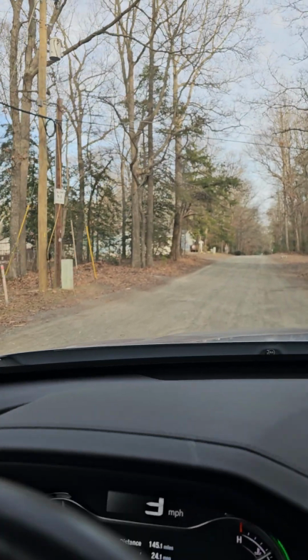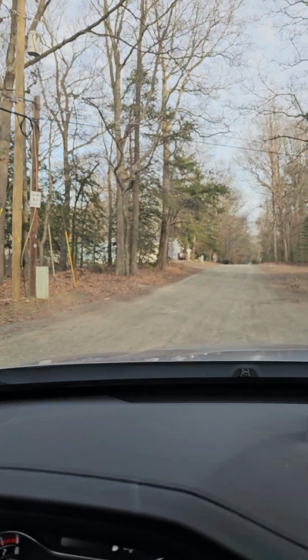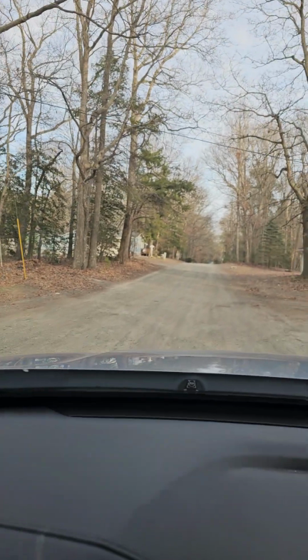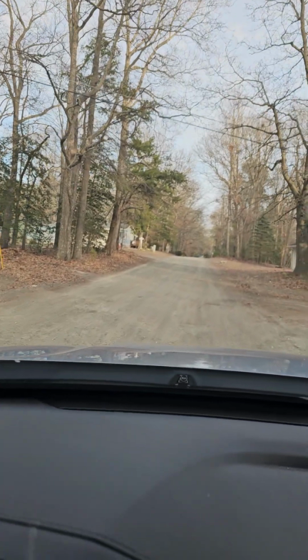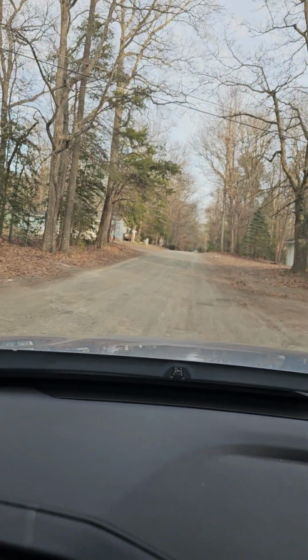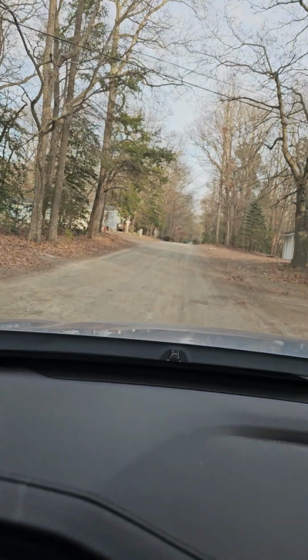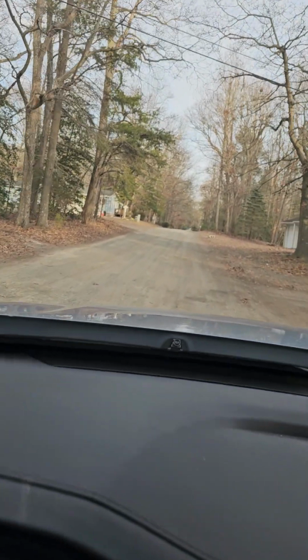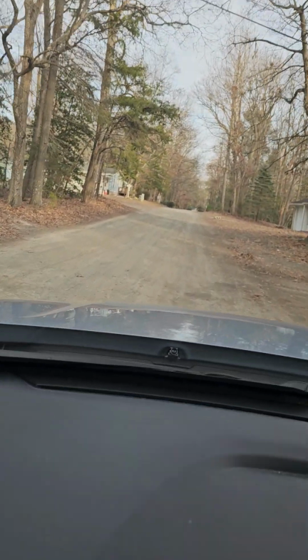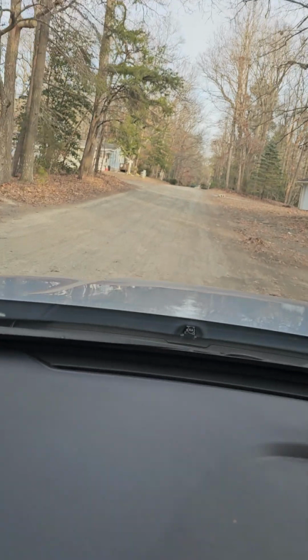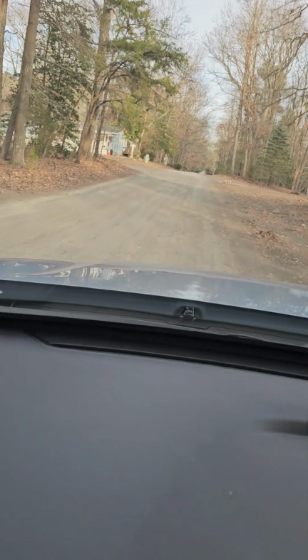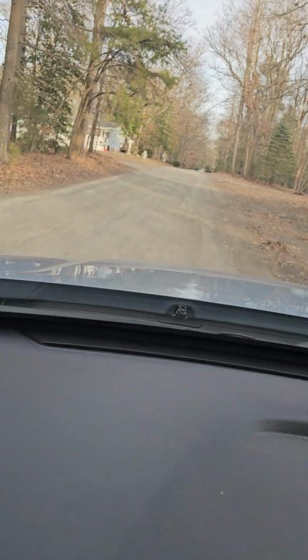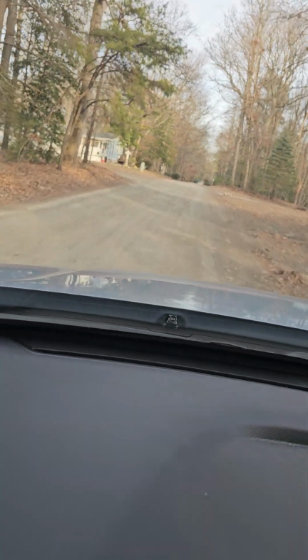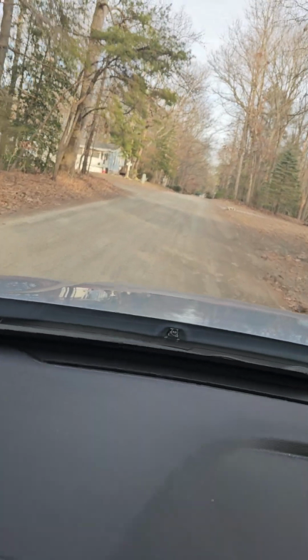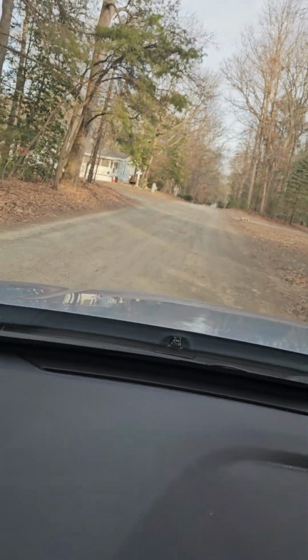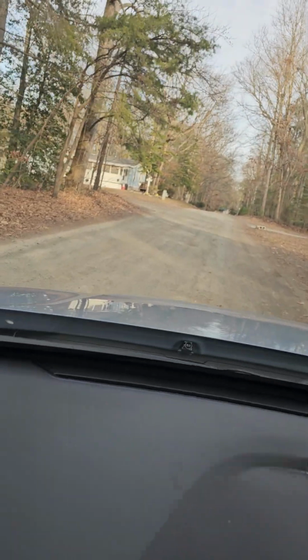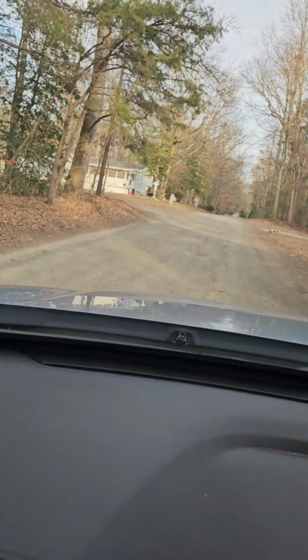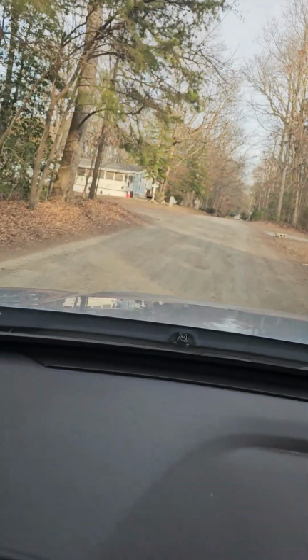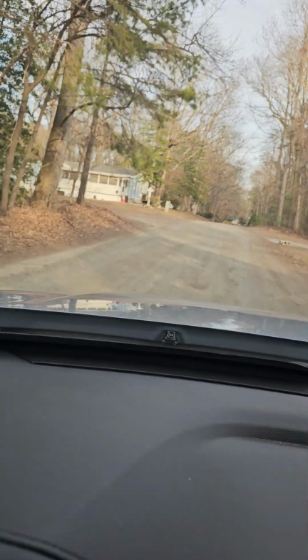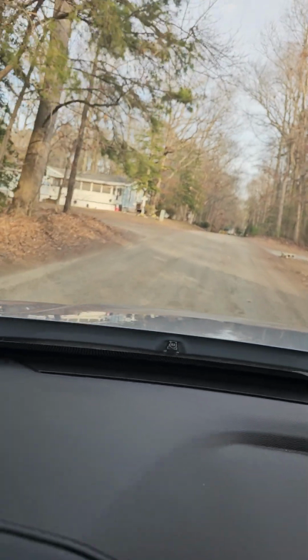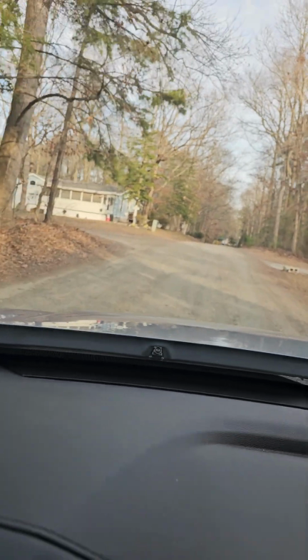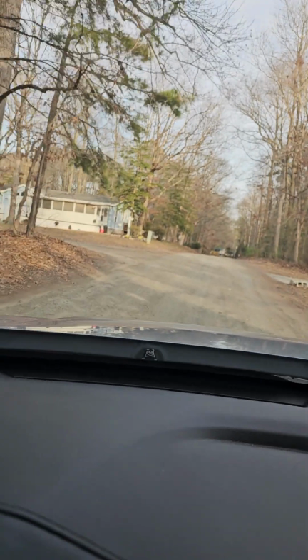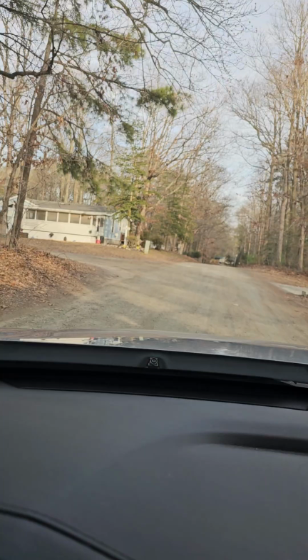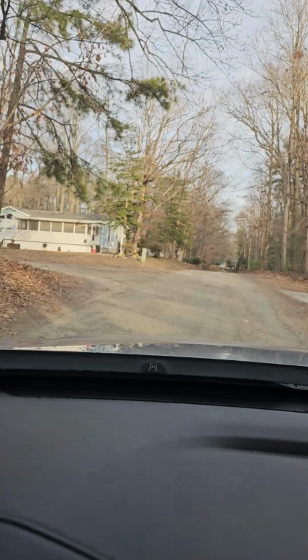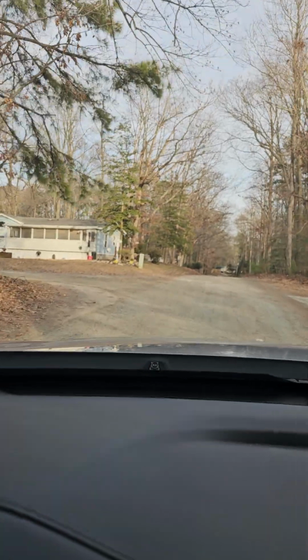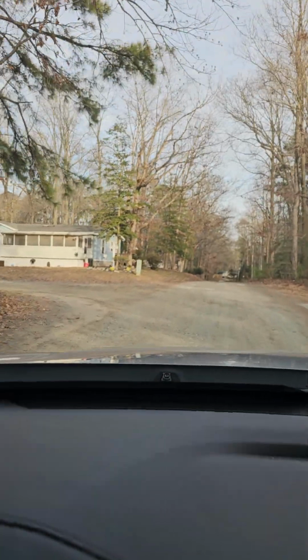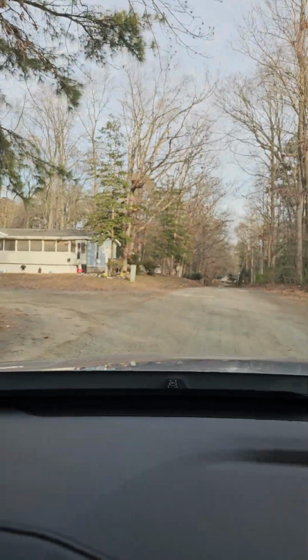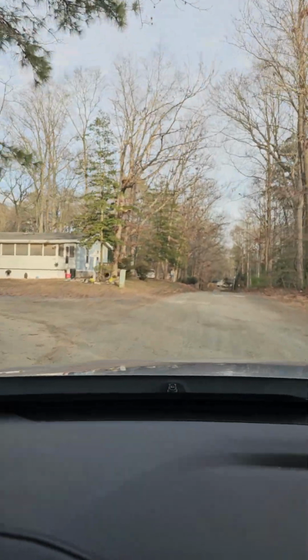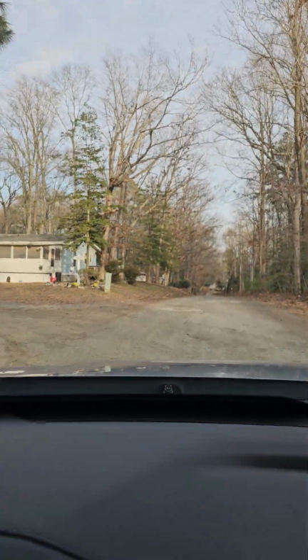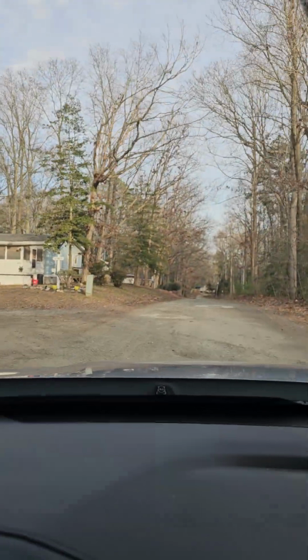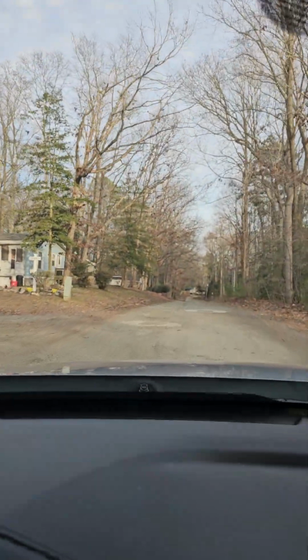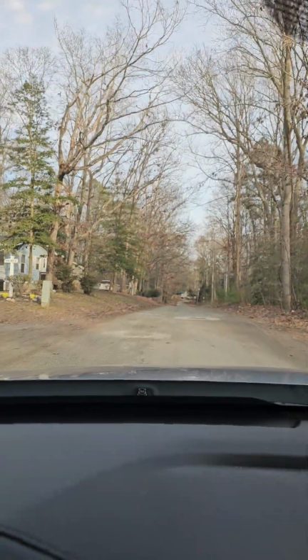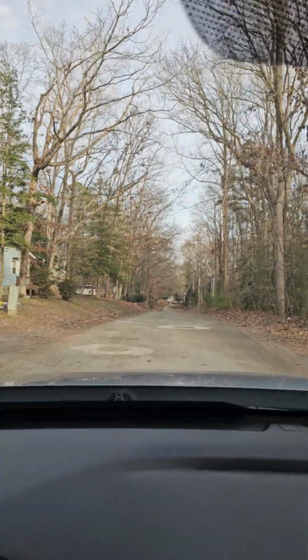Here we are on Pine Road in Lewis, a very potholed road — stone, dirt. It's not bad, but it's not great.